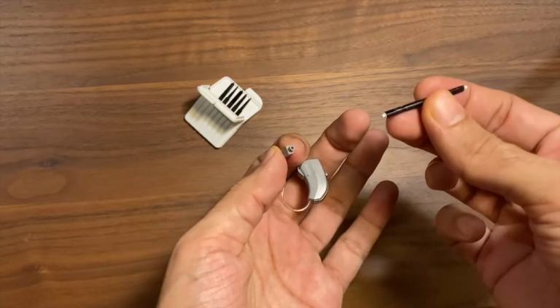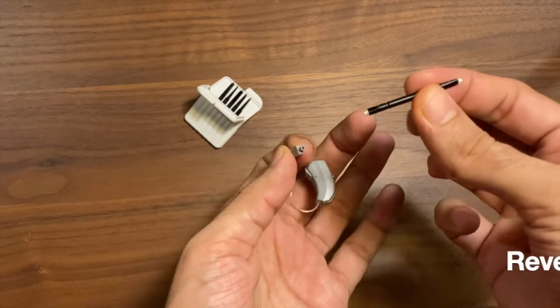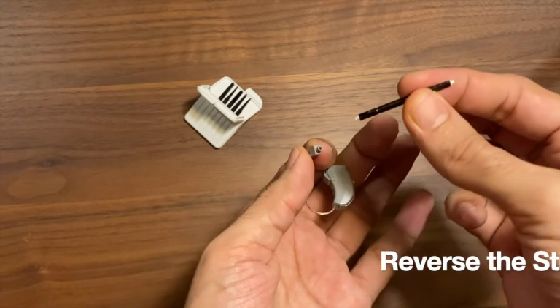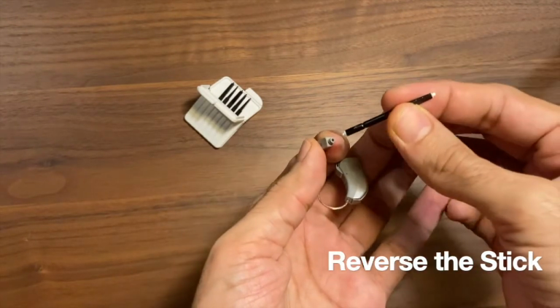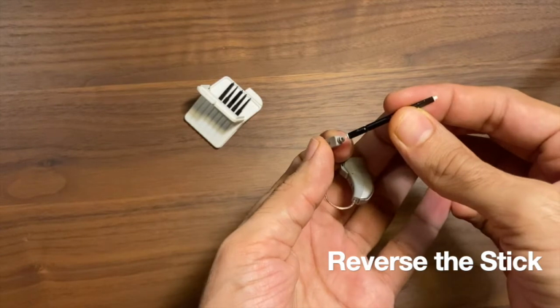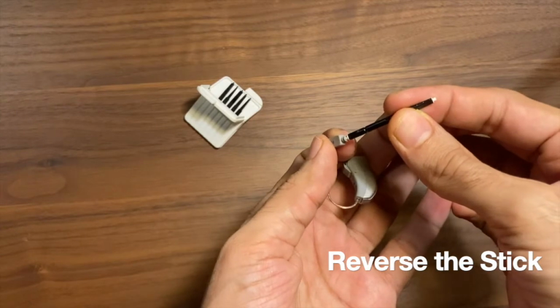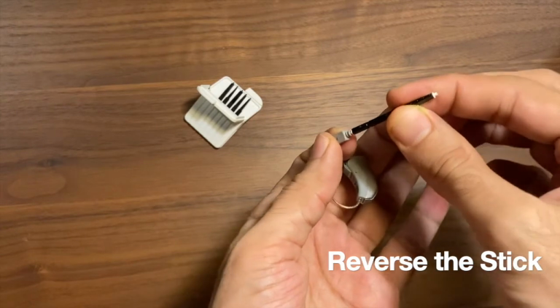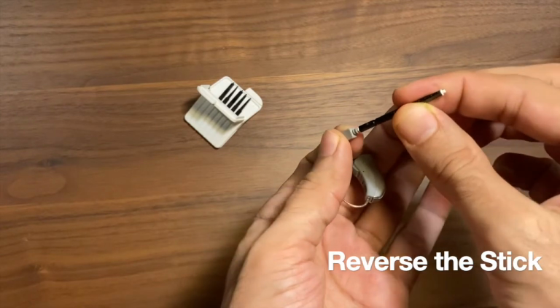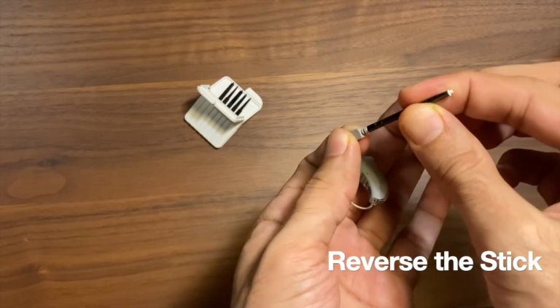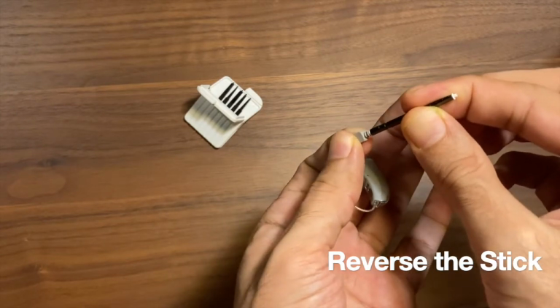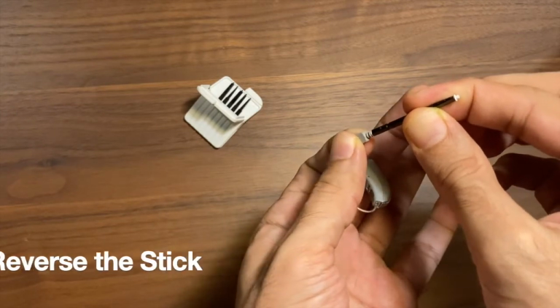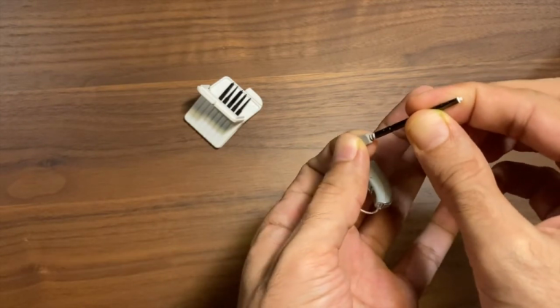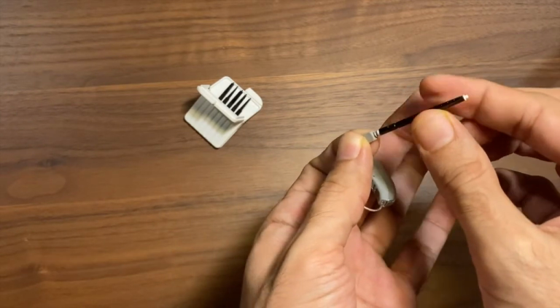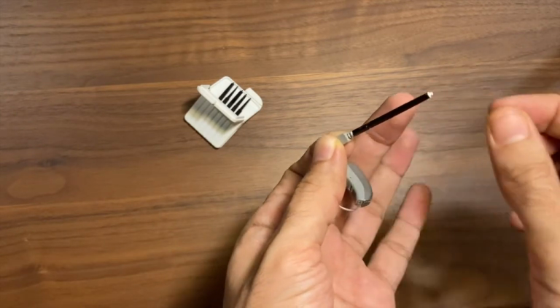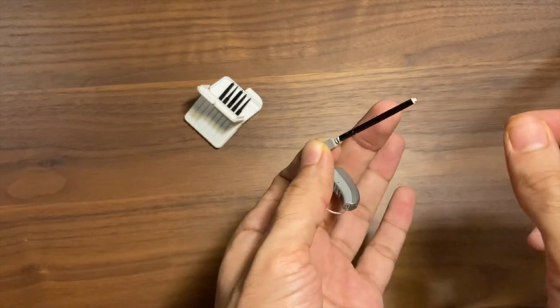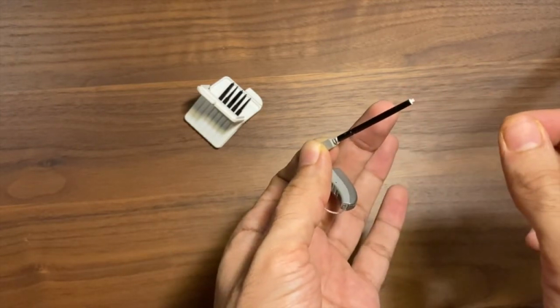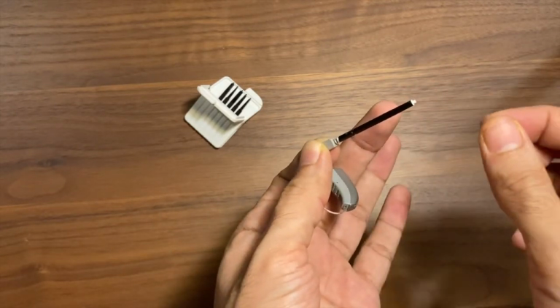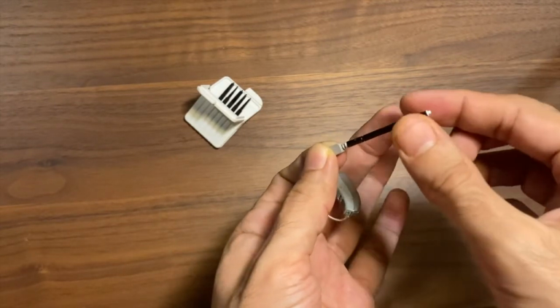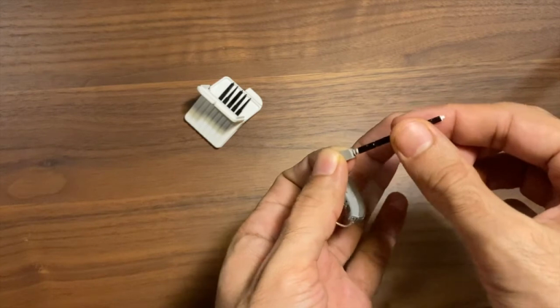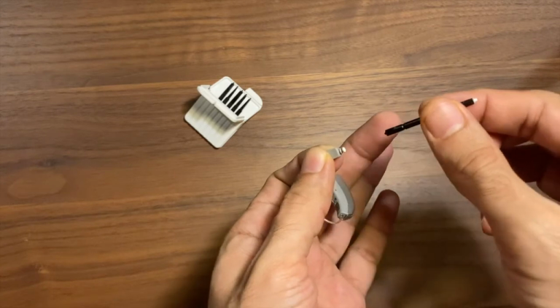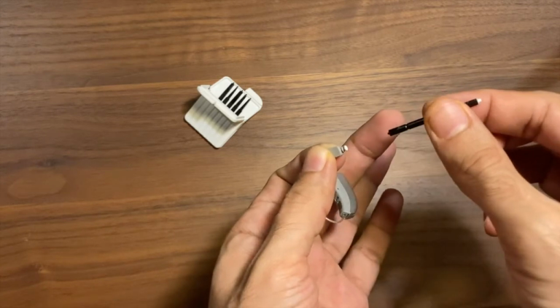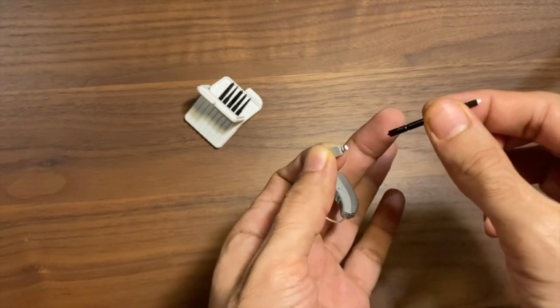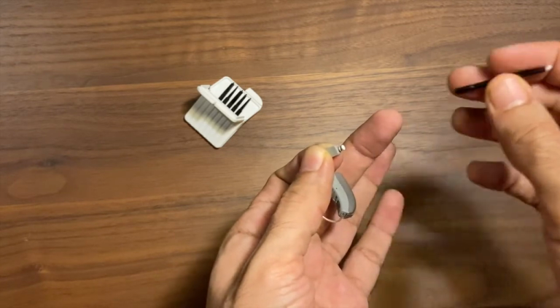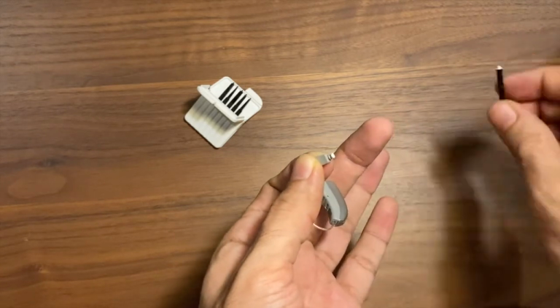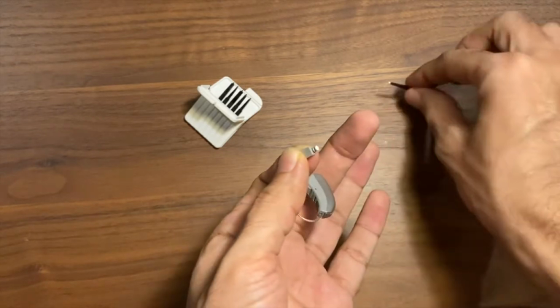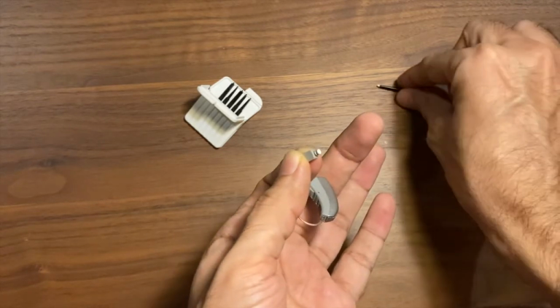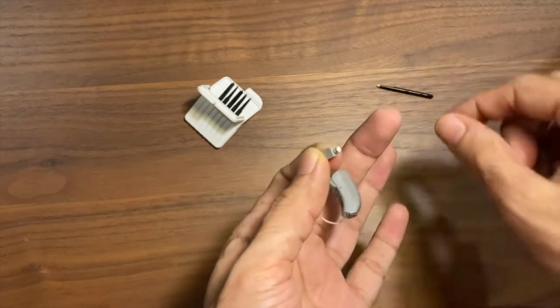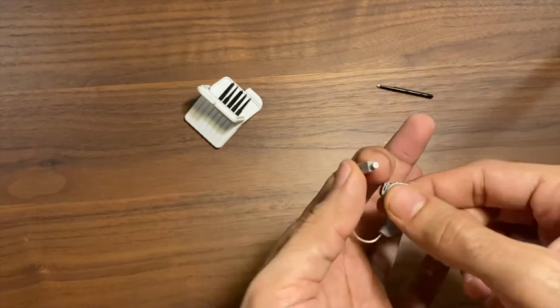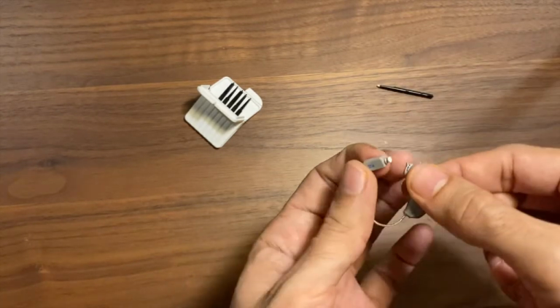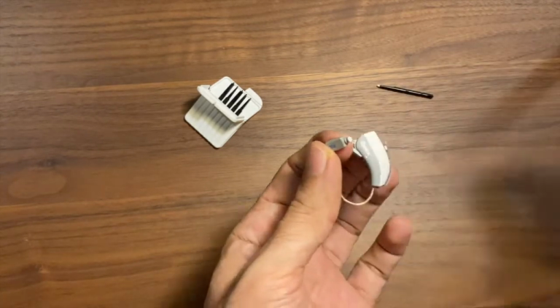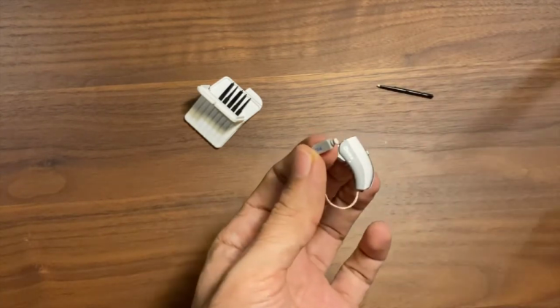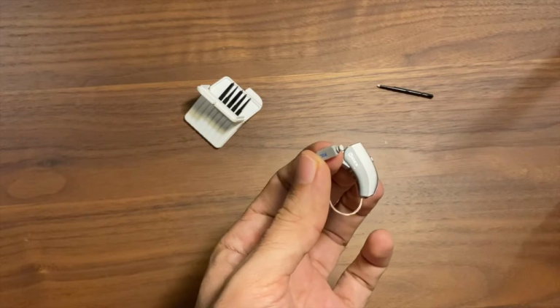Next, invert the stick and poke the new filter inside. When you withdraw the stick out, you will notice that the end has now come out without a filter, with the new filter firmly in place.